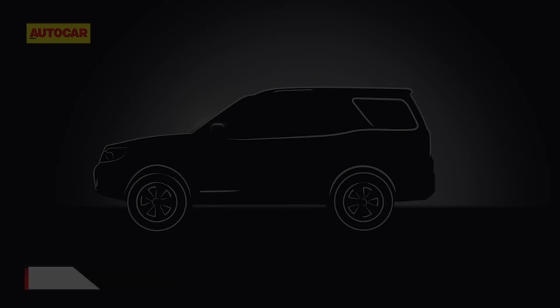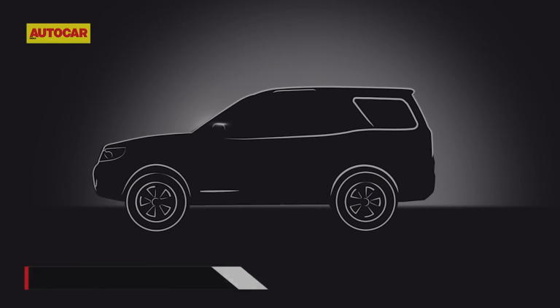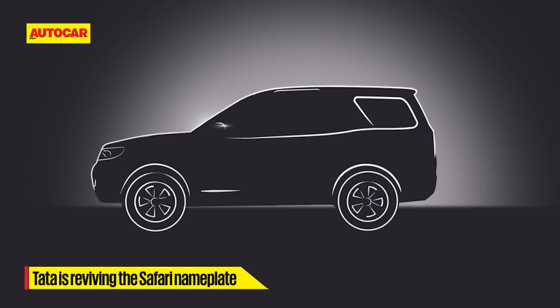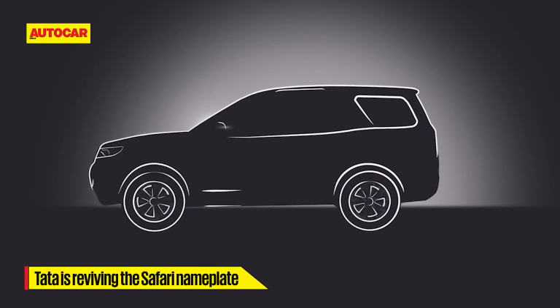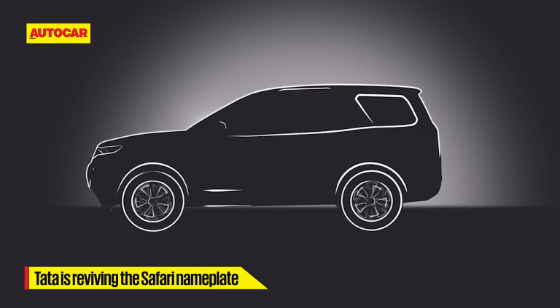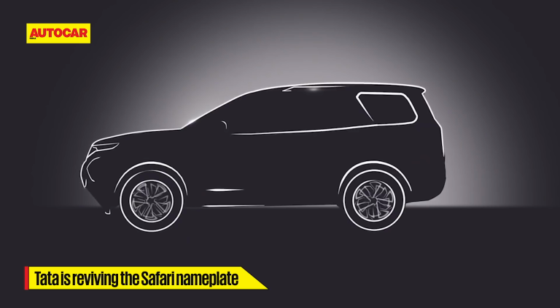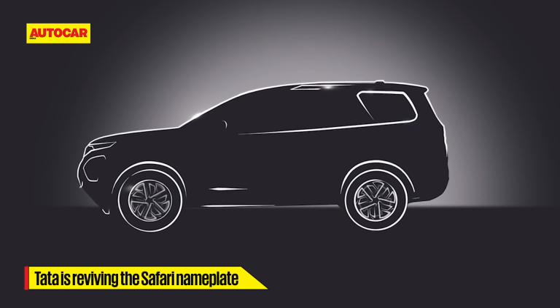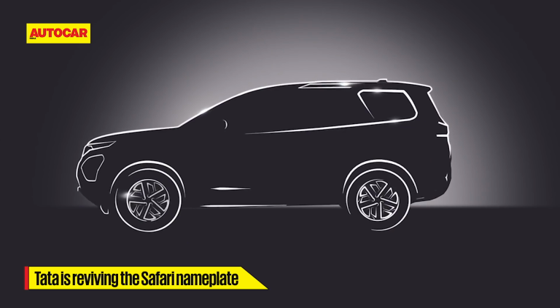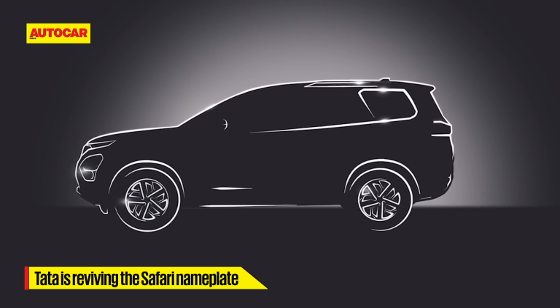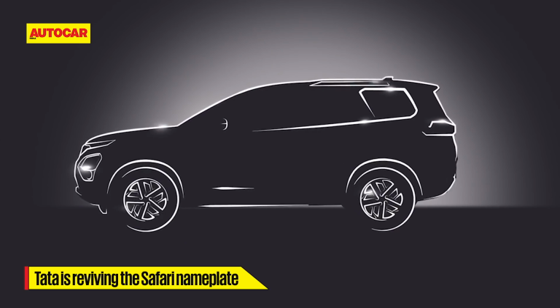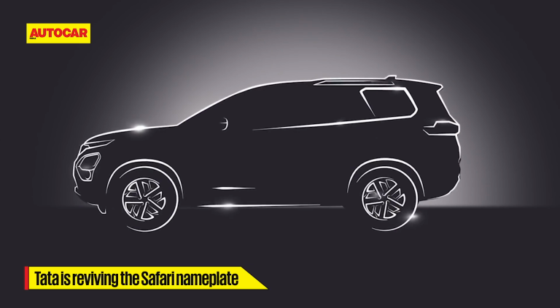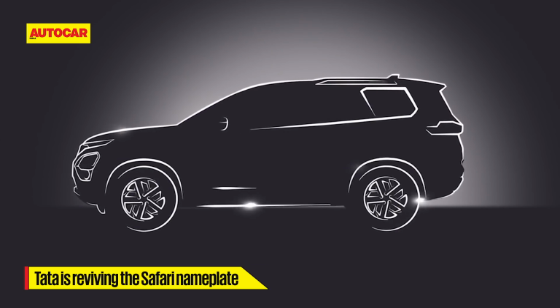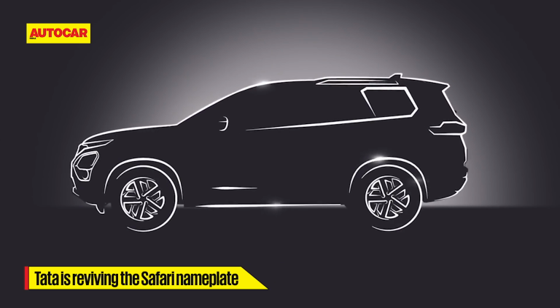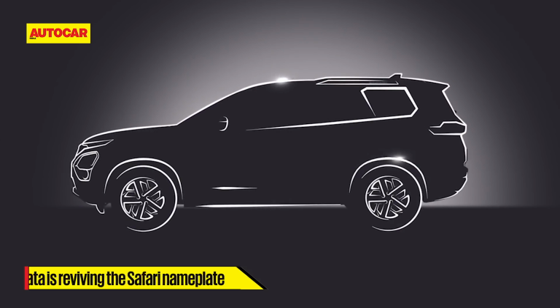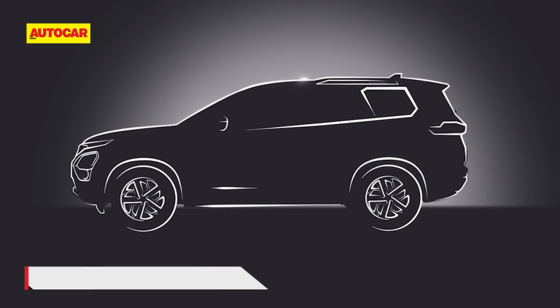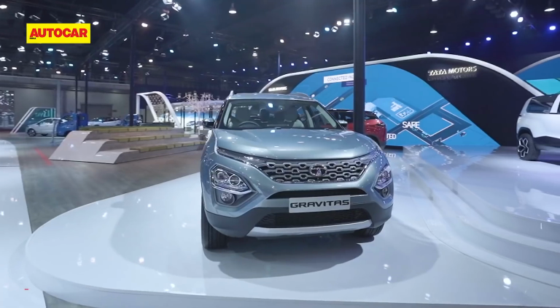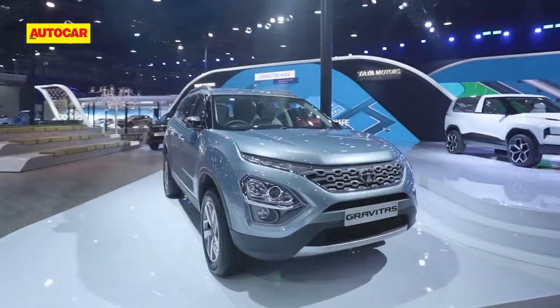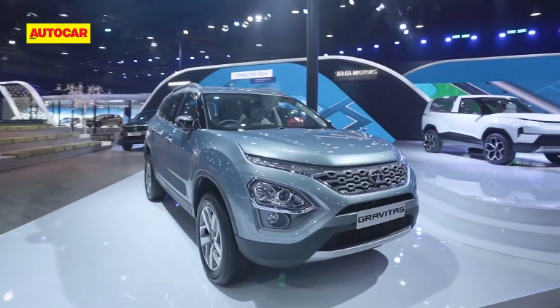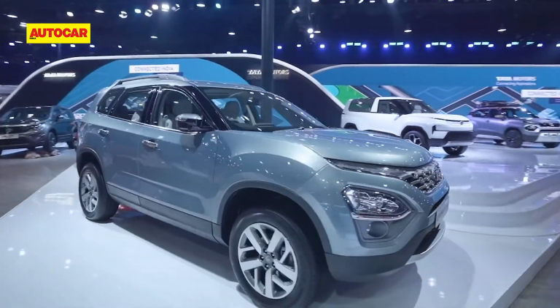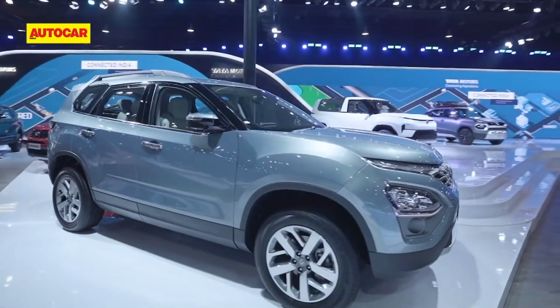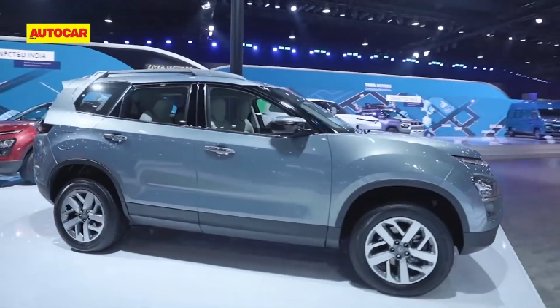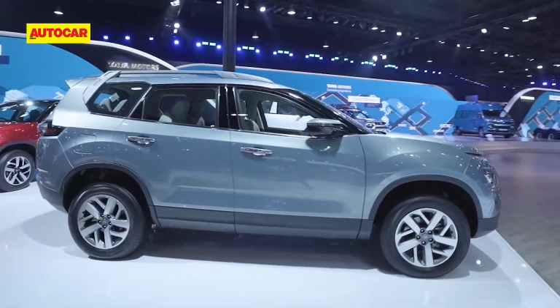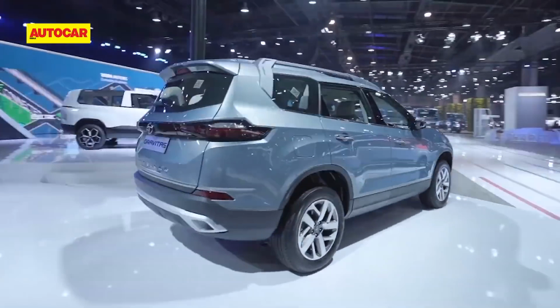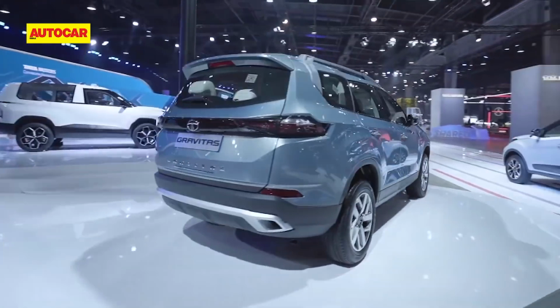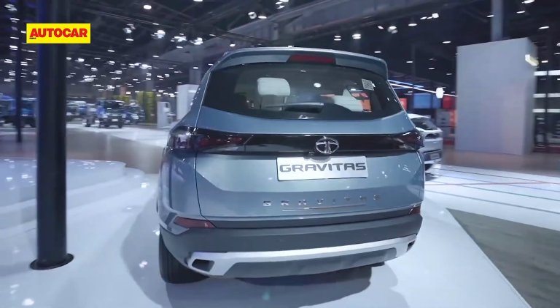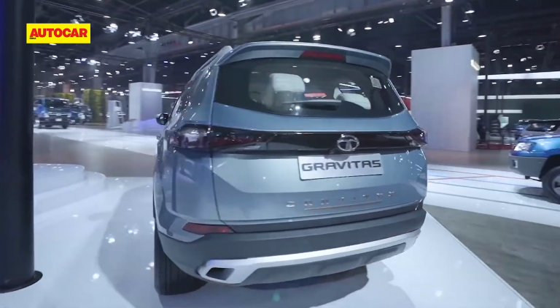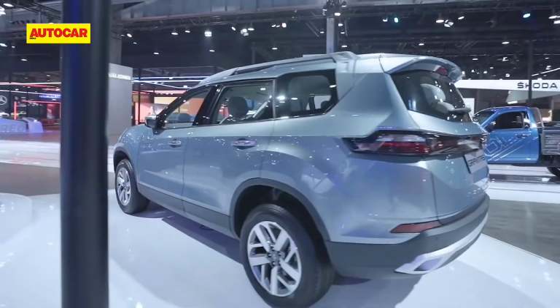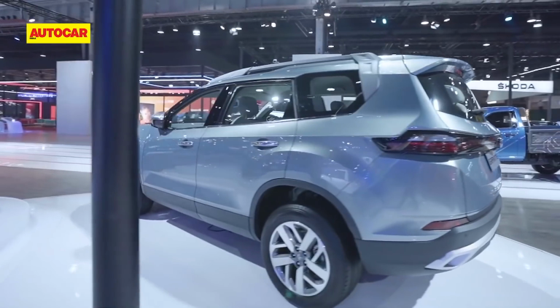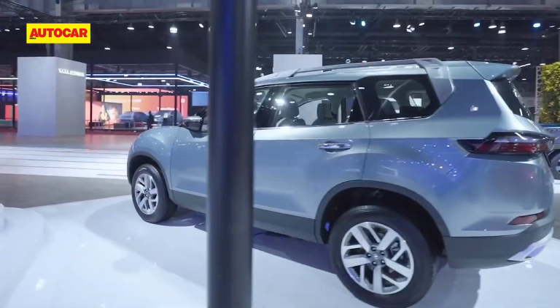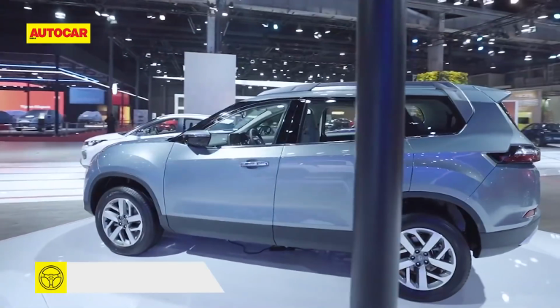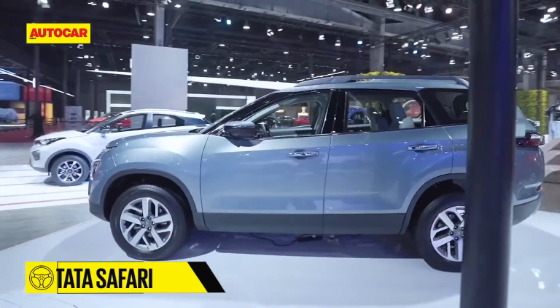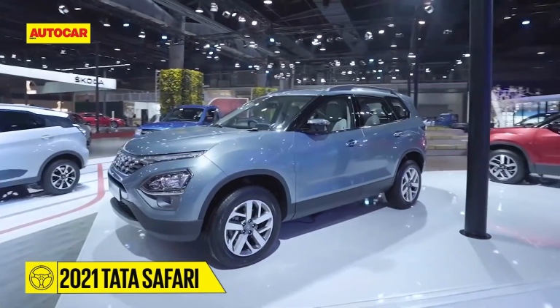In huge news to start 2021 with, Tata Motors has announced it will resurrect the iconic Safari nameplate with its upcoming flagship SUV. The 7-seat SUV will be launched as the new Tata Safari and will arrive in showrooms in the coming weeks.